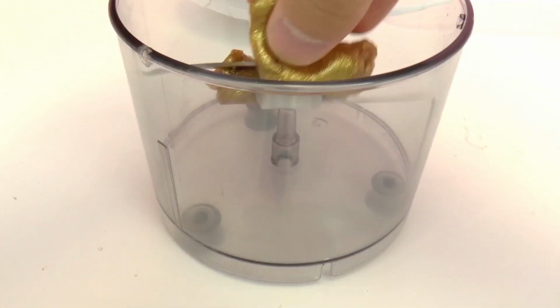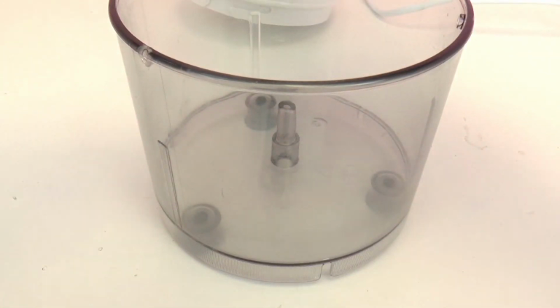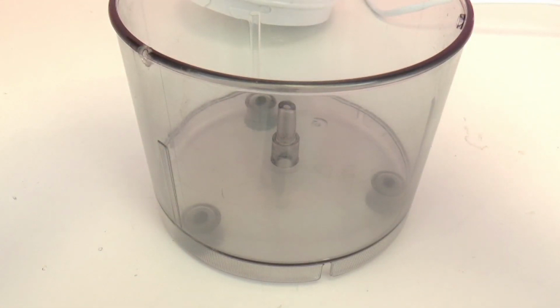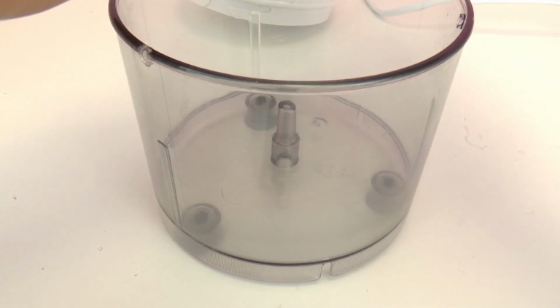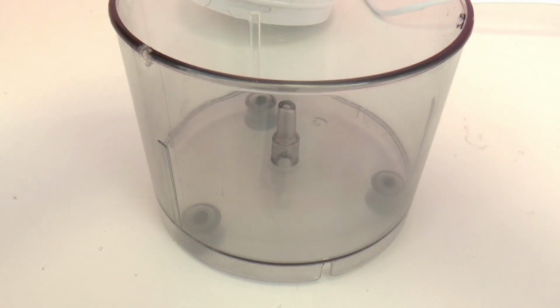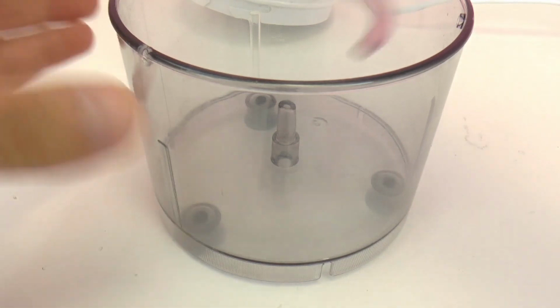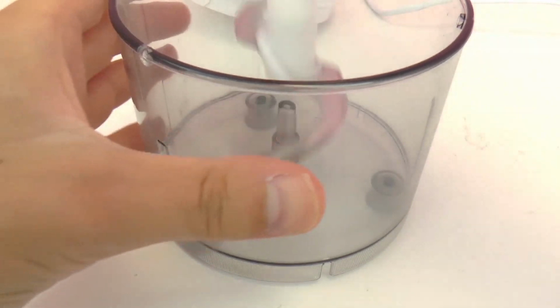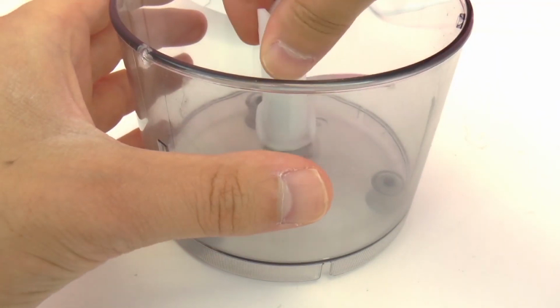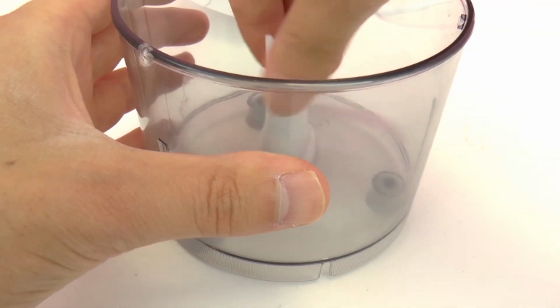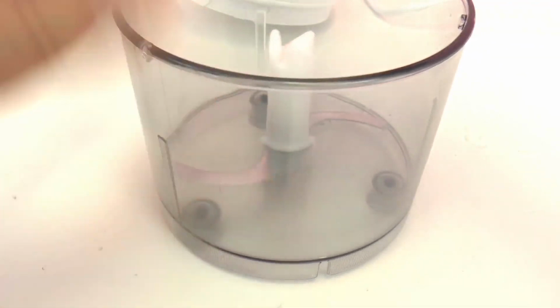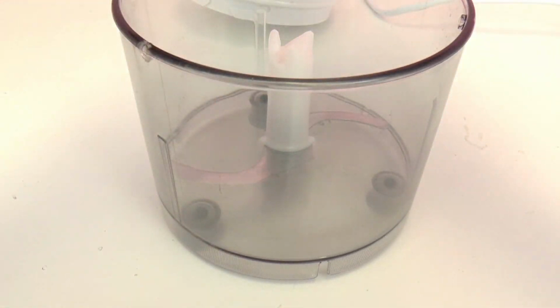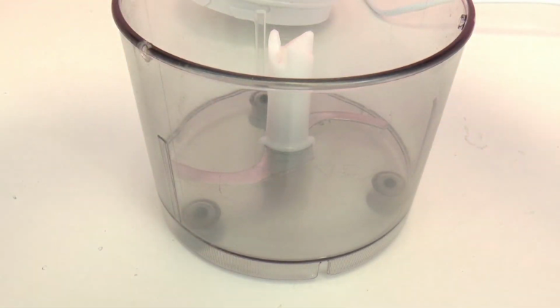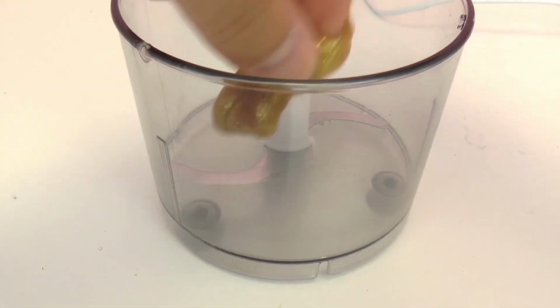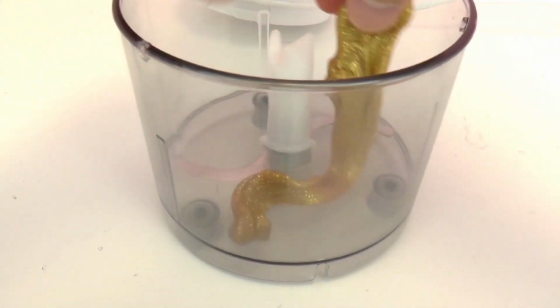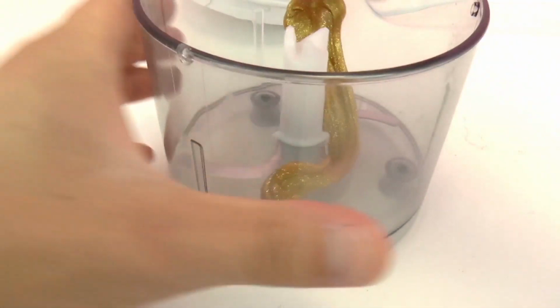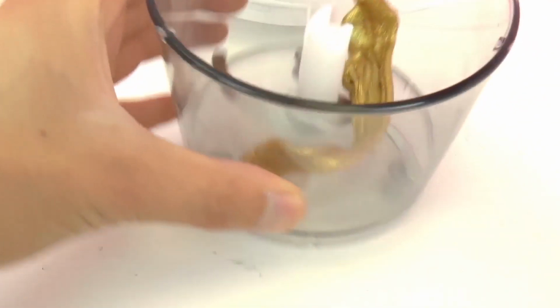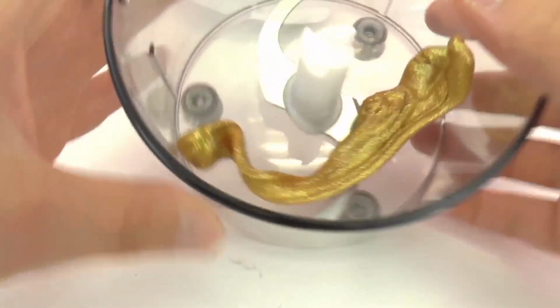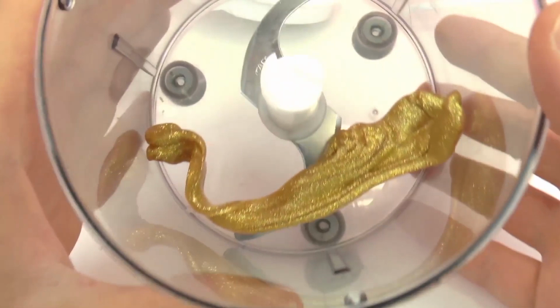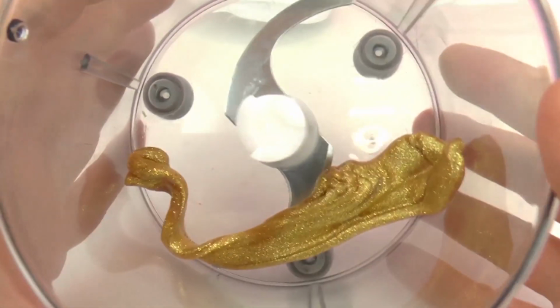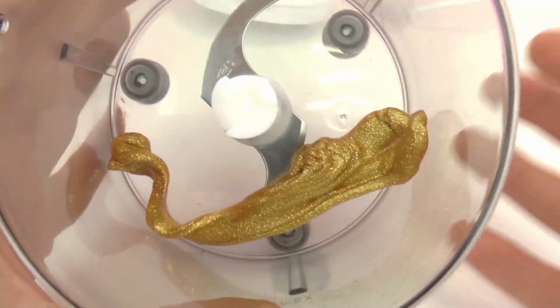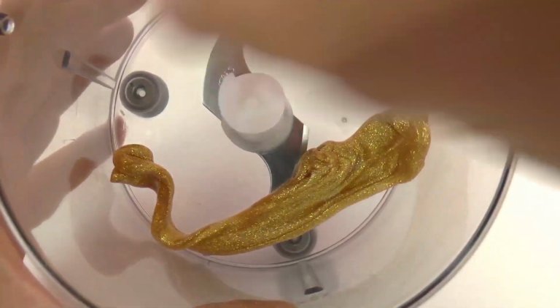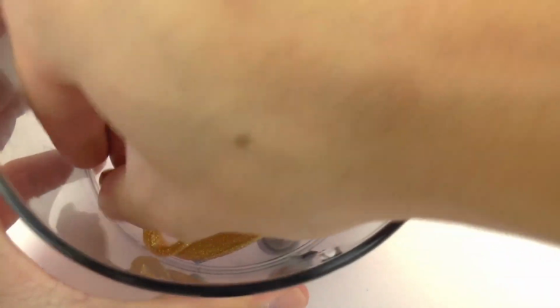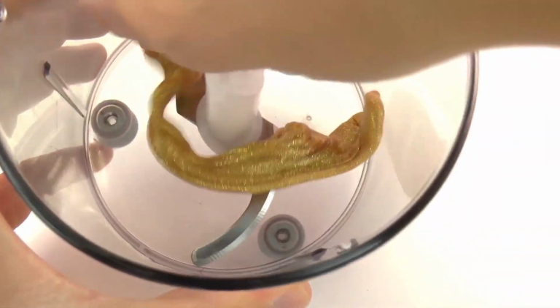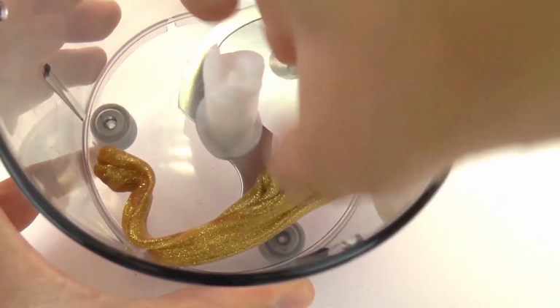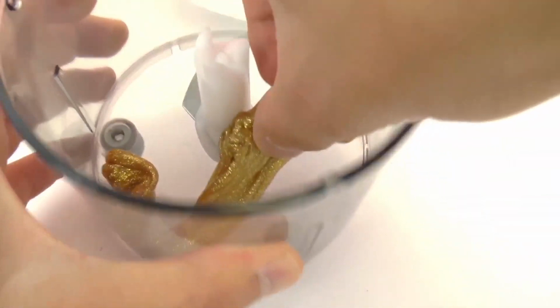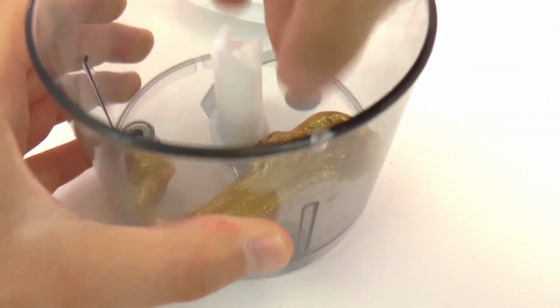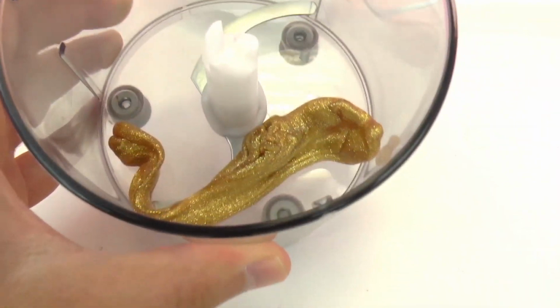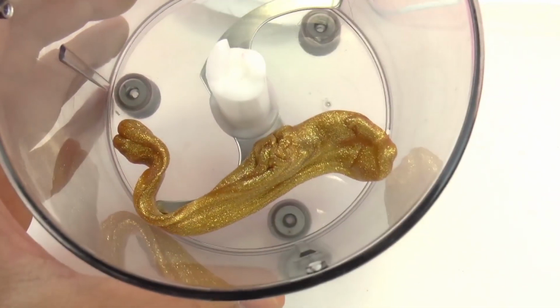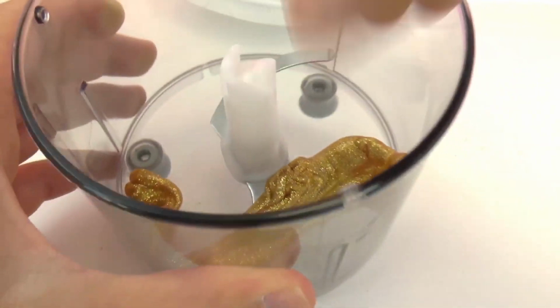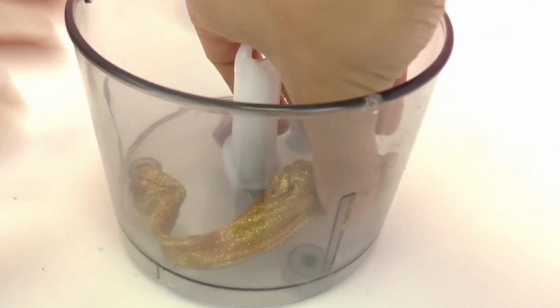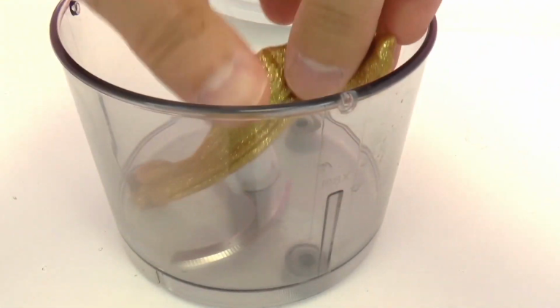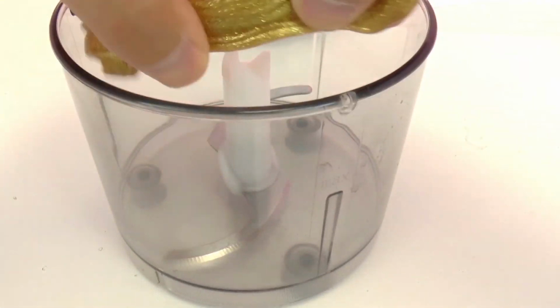I'm not sure quite how to put this in here, but I guess we'll just try it out and see what happens. I'm going to stretch it out a little bit like that and kind of curl it around so that it hopefully gets mixed up really well.